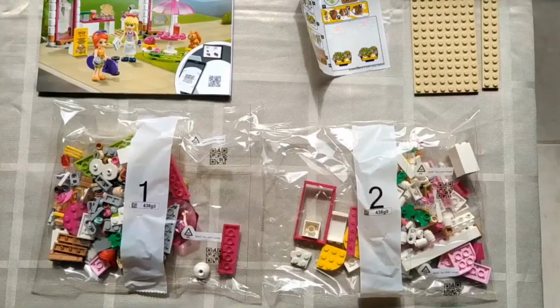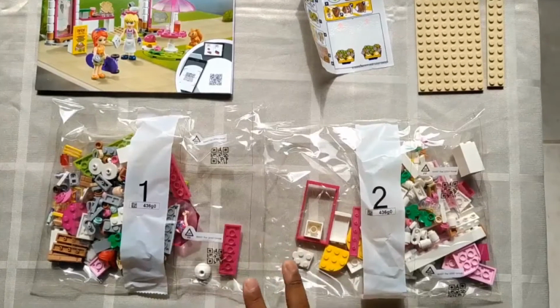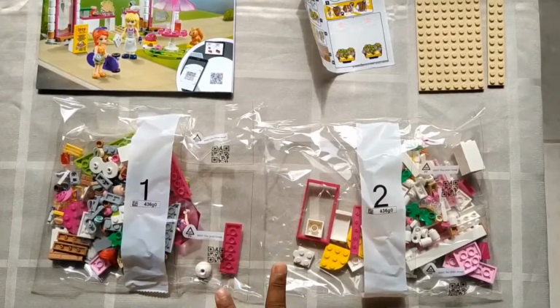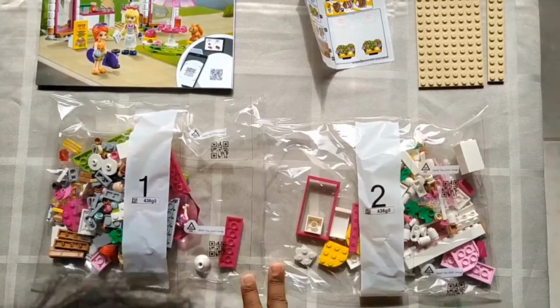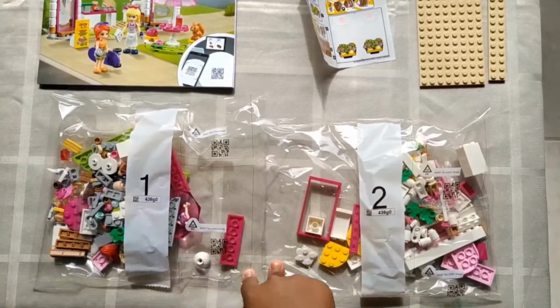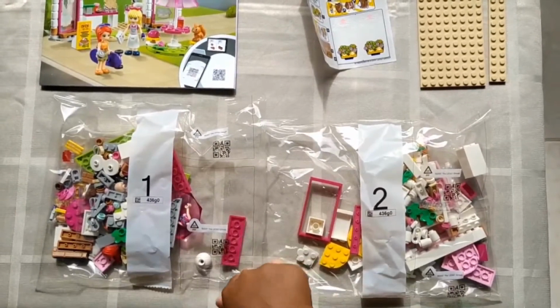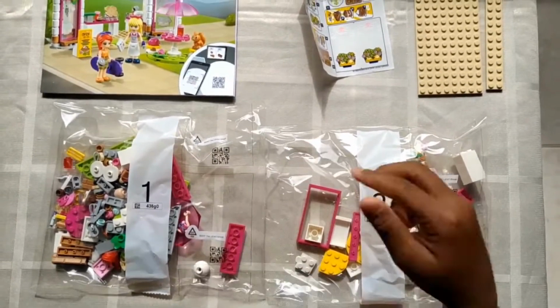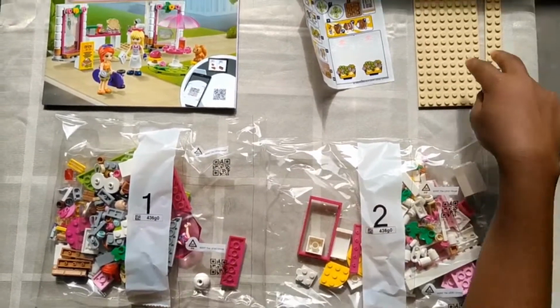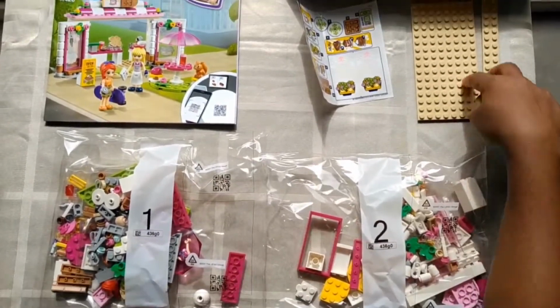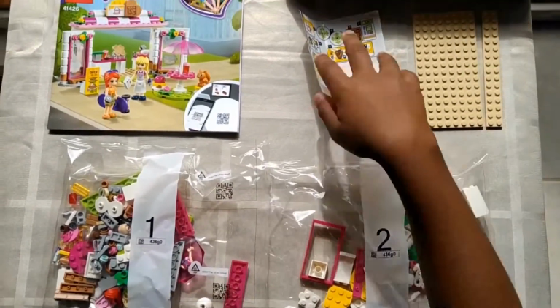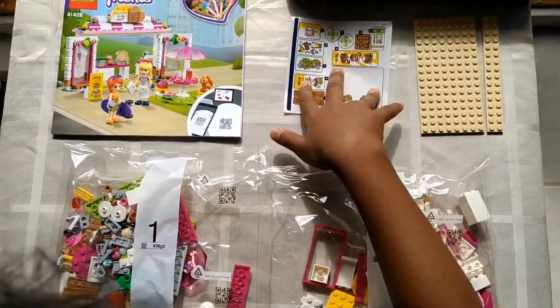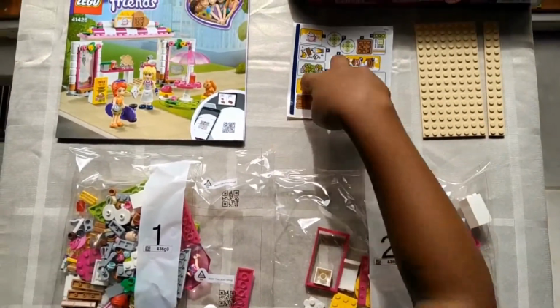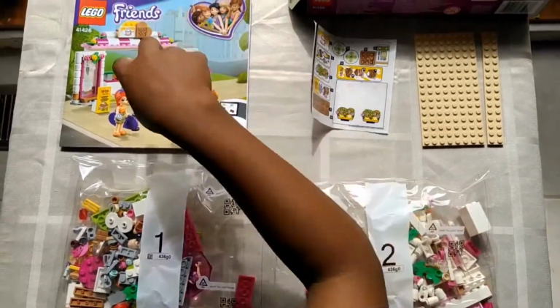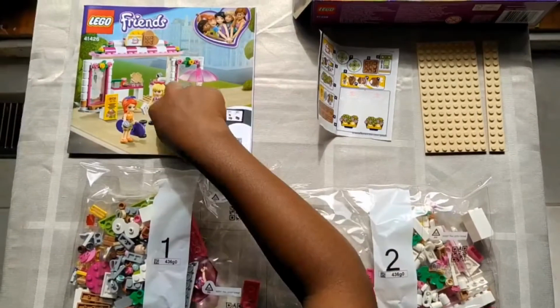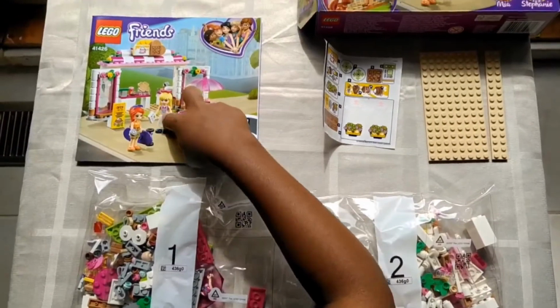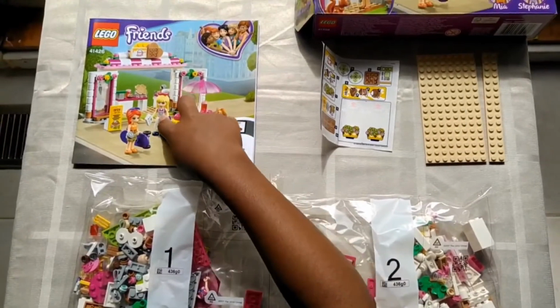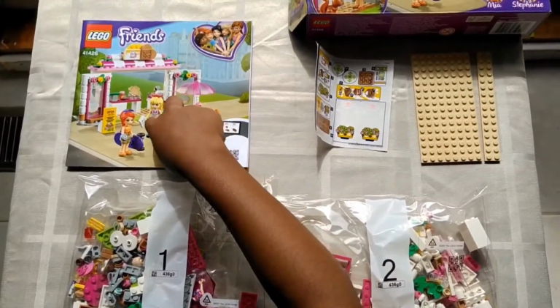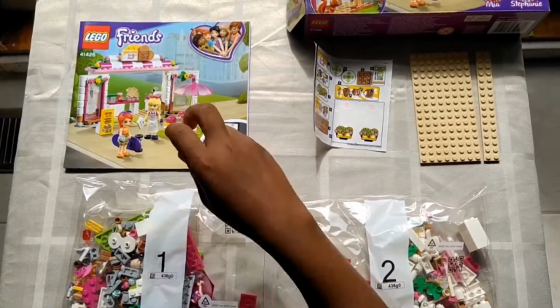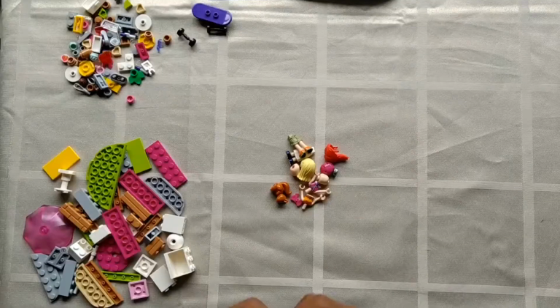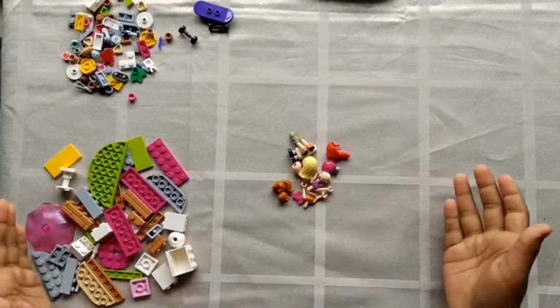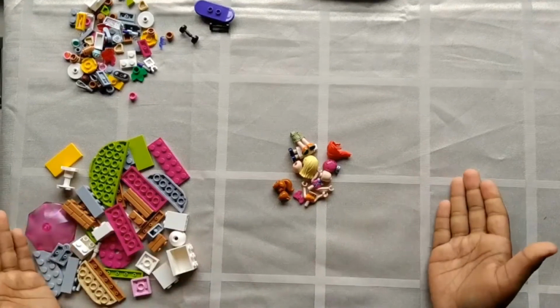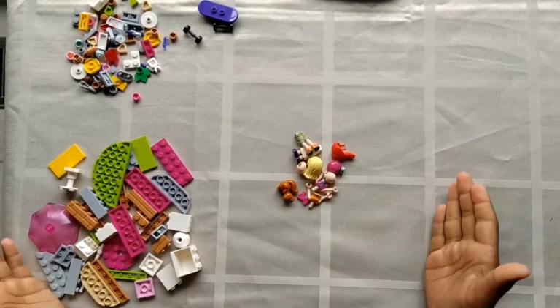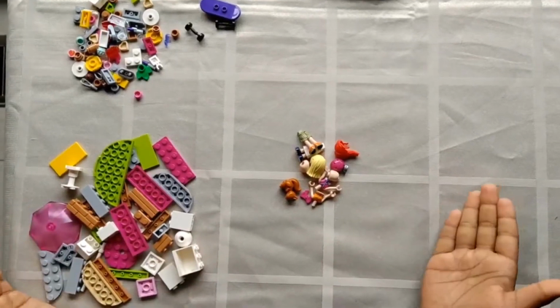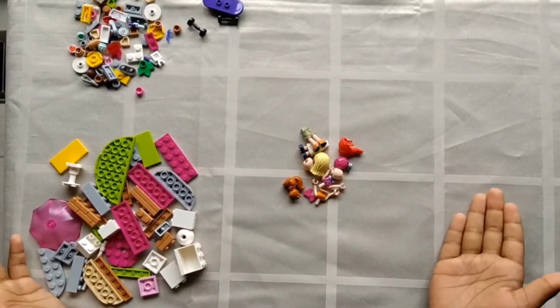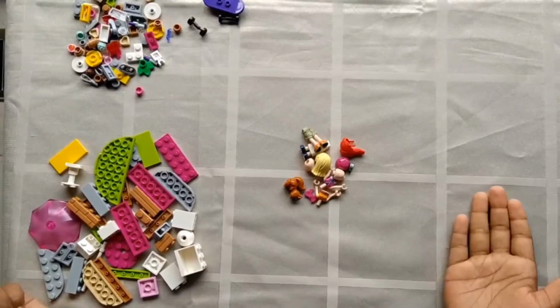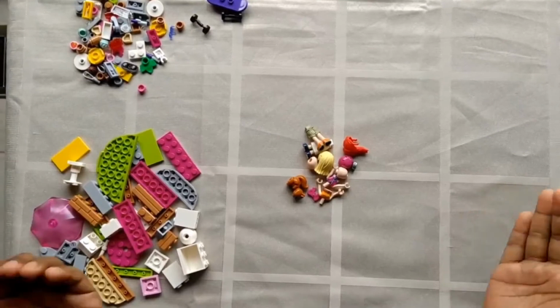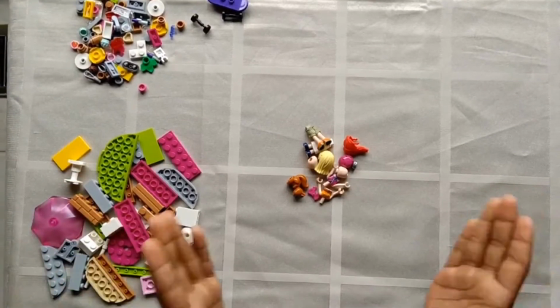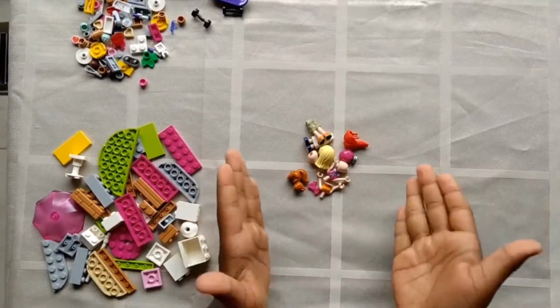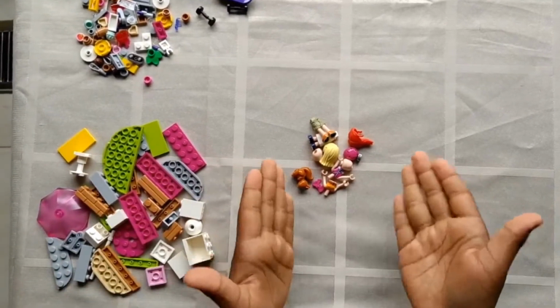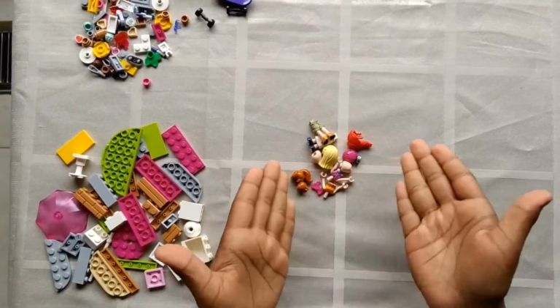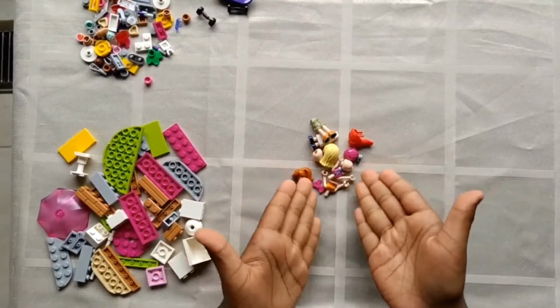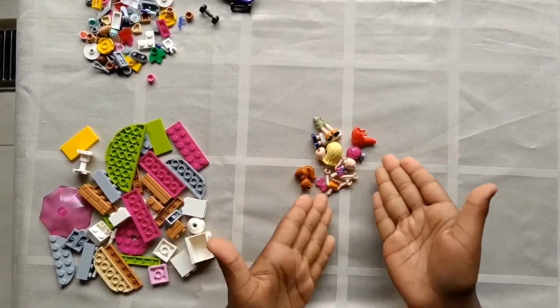In the box we have two LEGO bags, two templates, one sticker sheet, and one instruction booklet. These are the things that I have in the first bag and I'm going to start building the characters first.